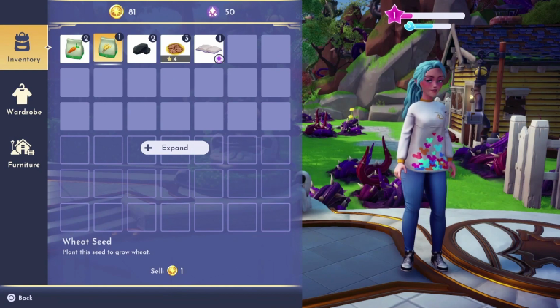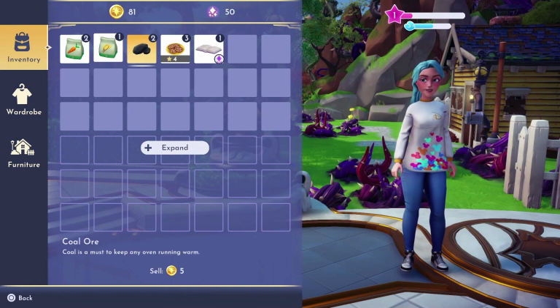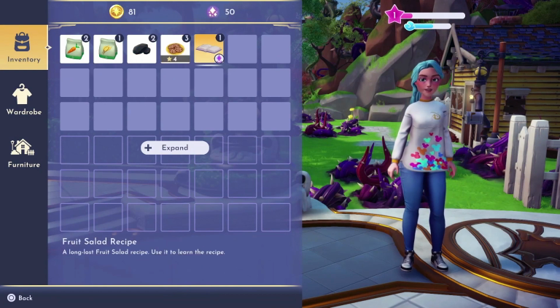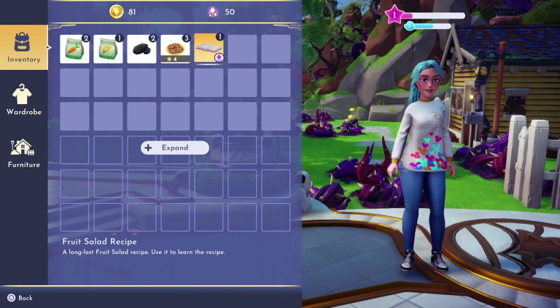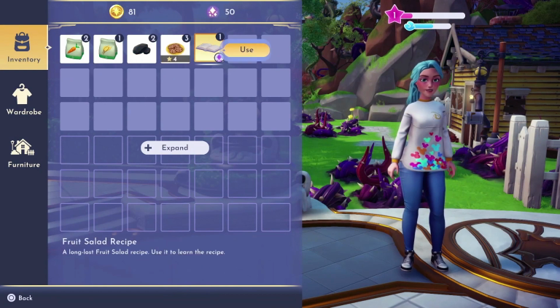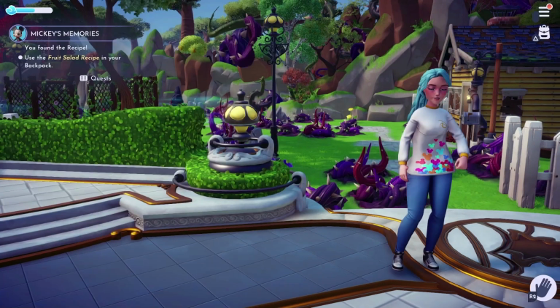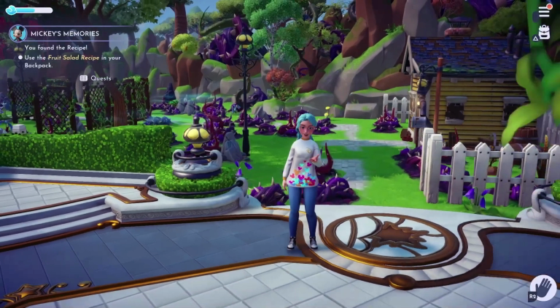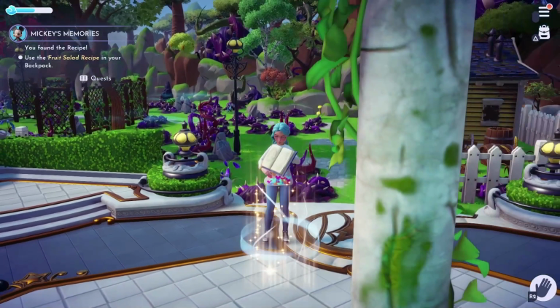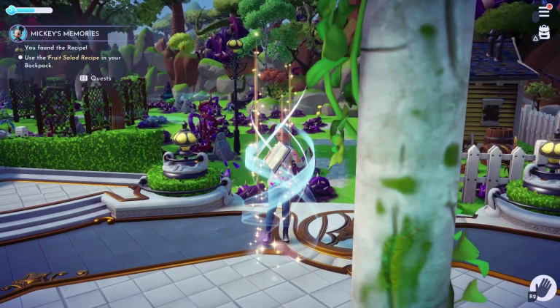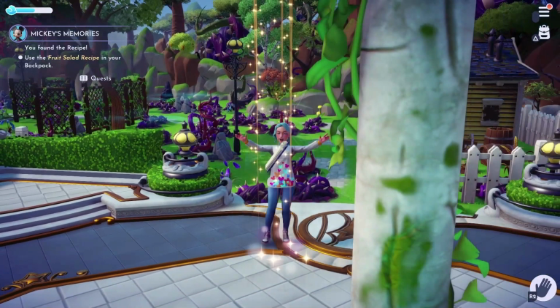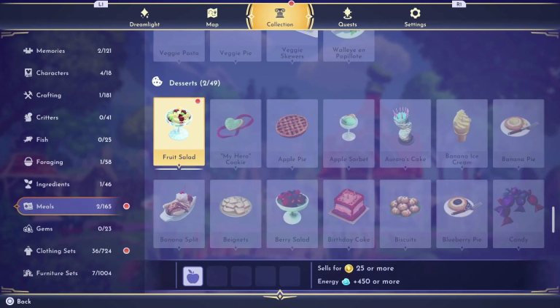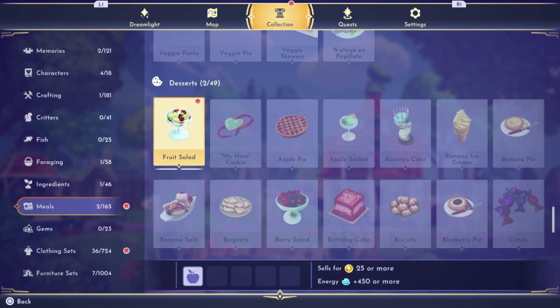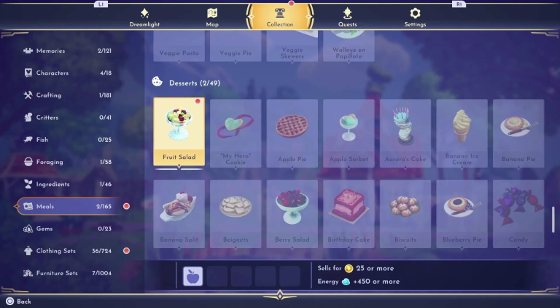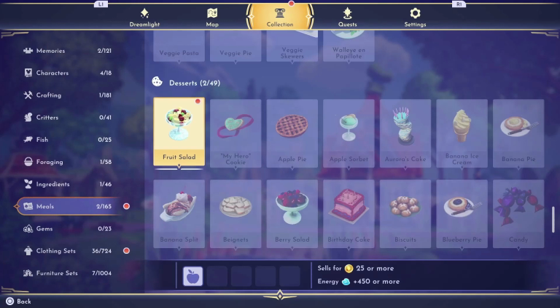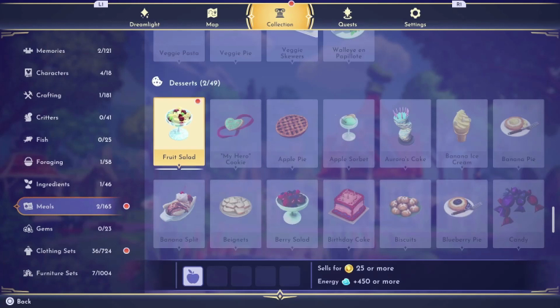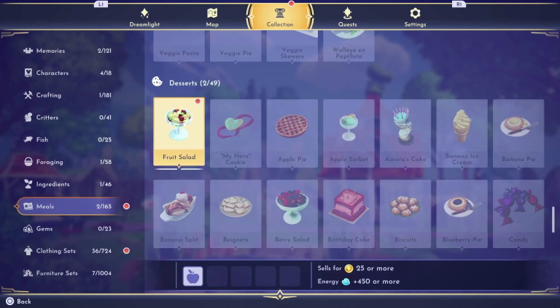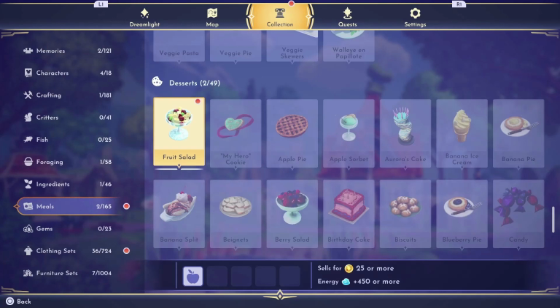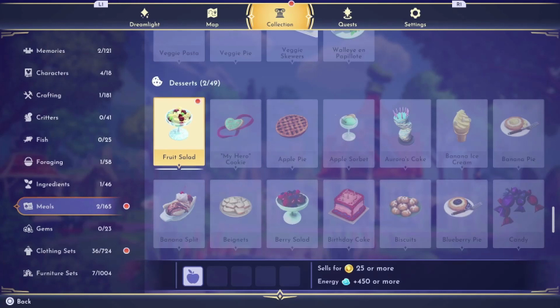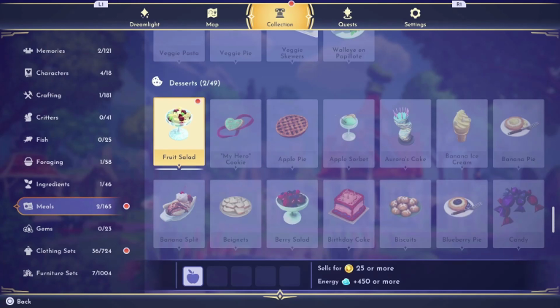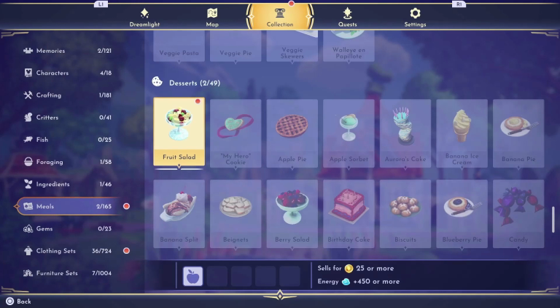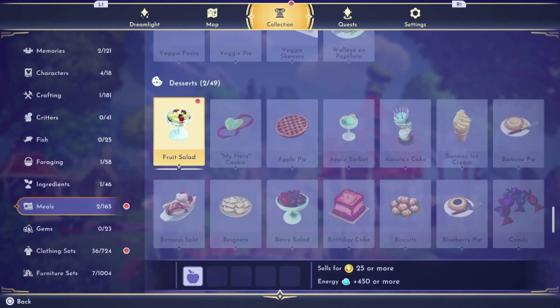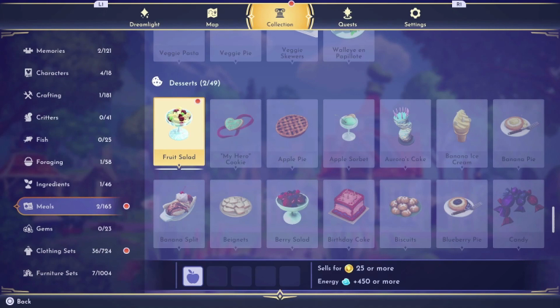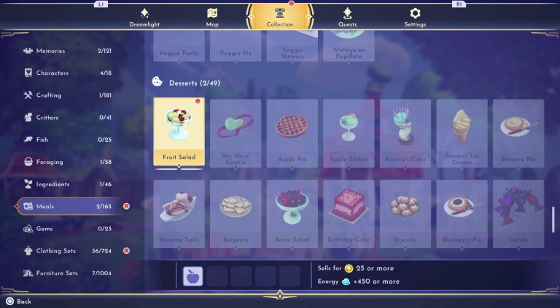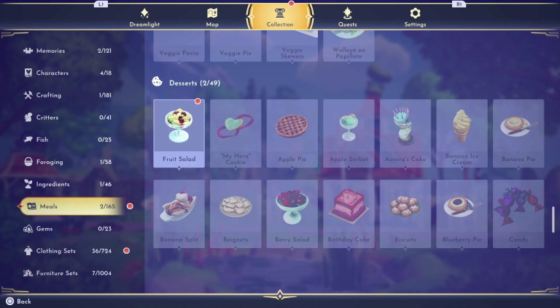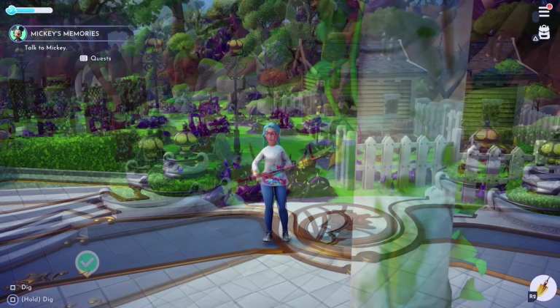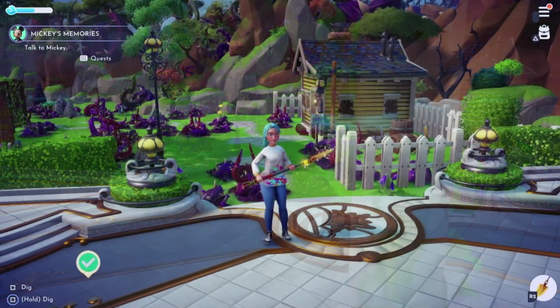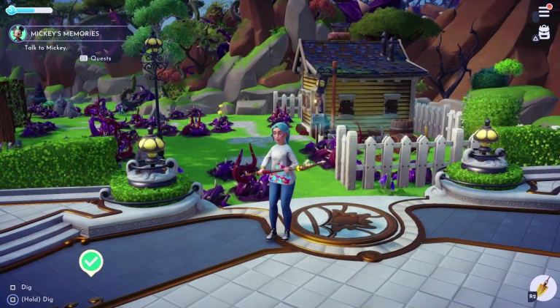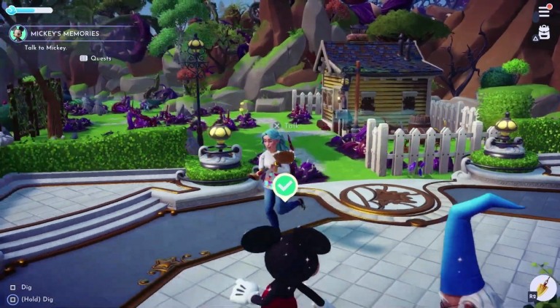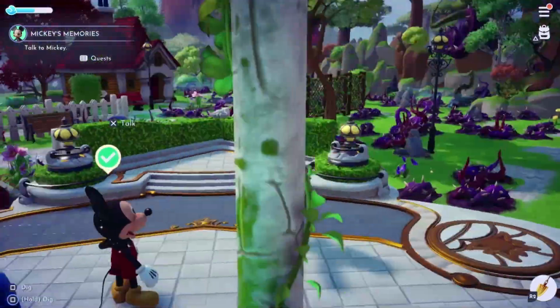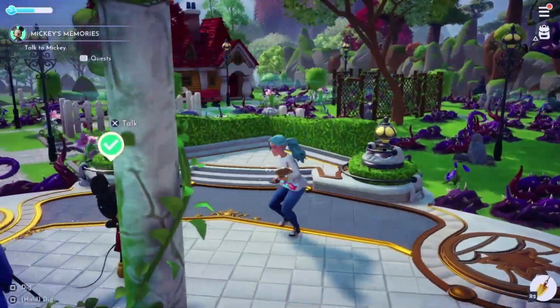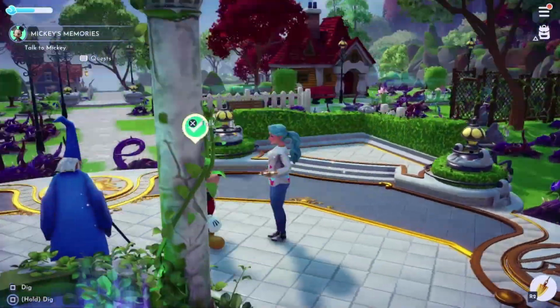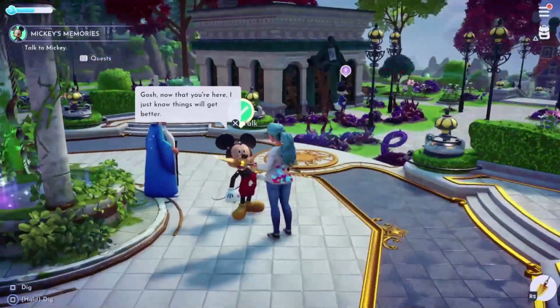When you have collected the recipe, open your bag and click on the recipe book to learn how to prepare a fruit salad. Once you've learned the recipe, head over to chat to Mickey.